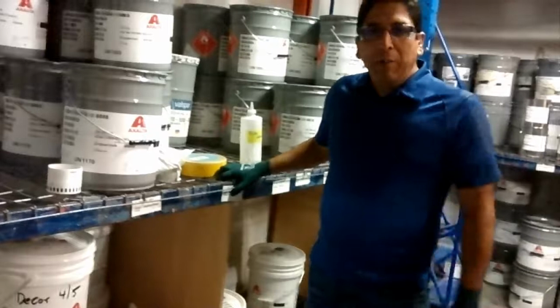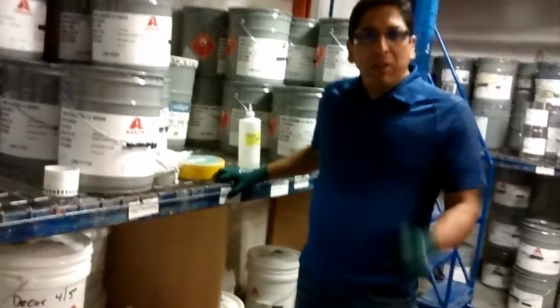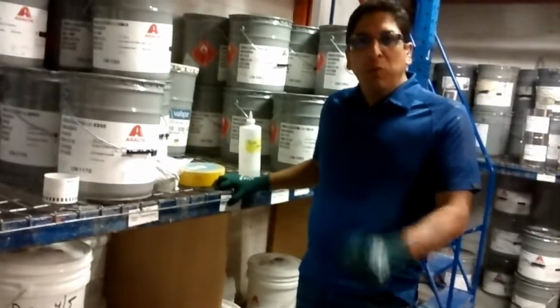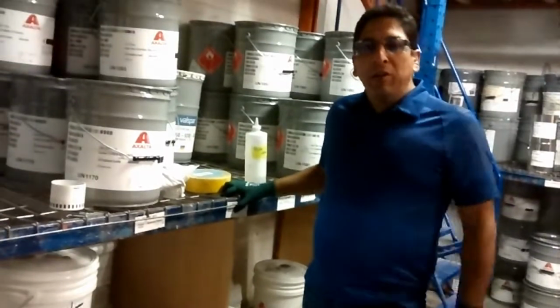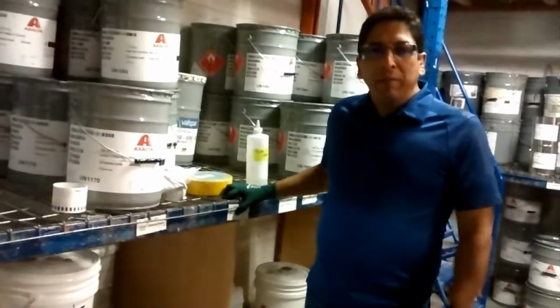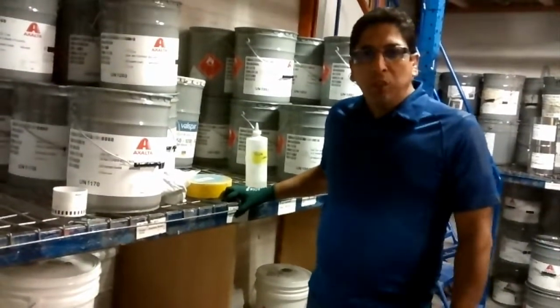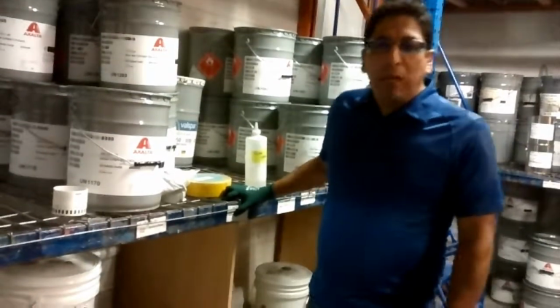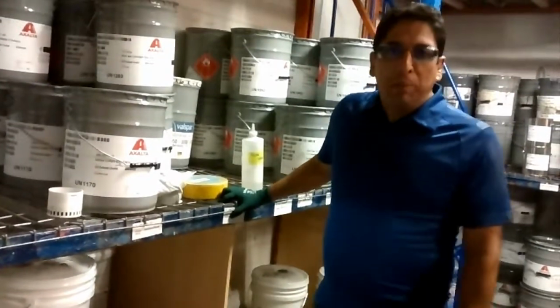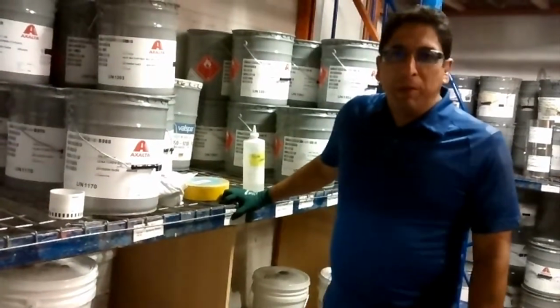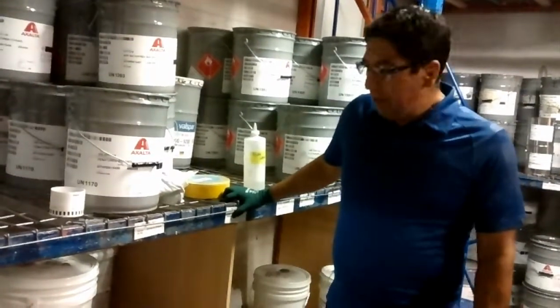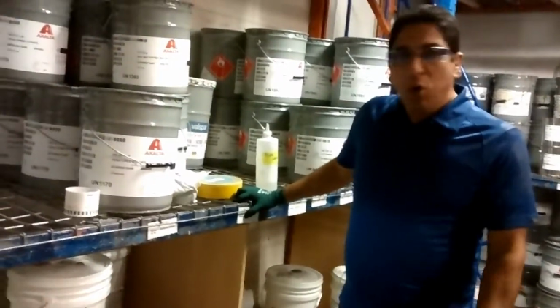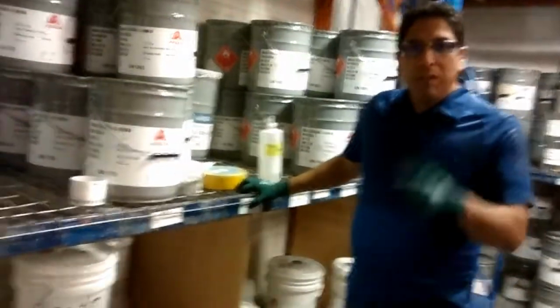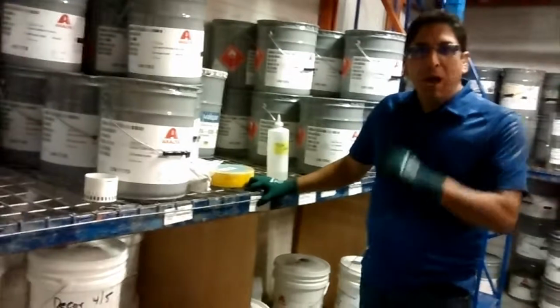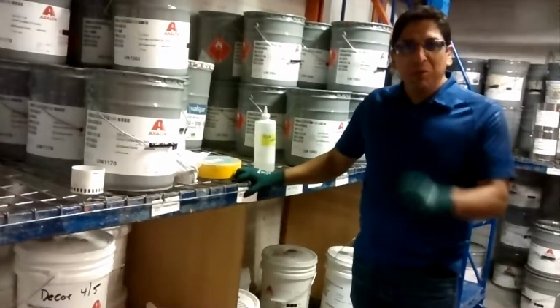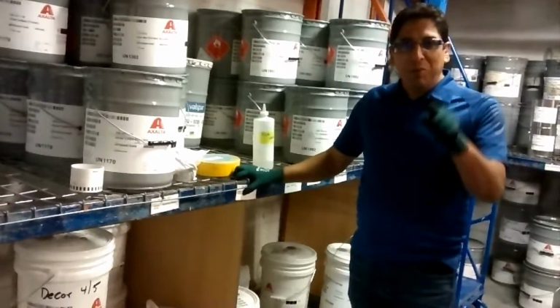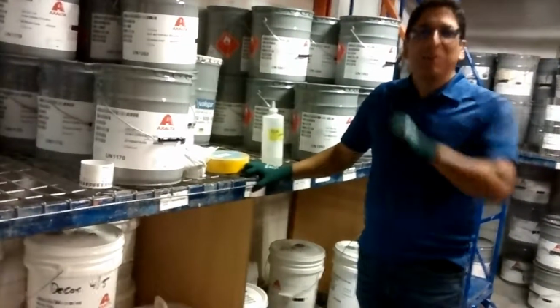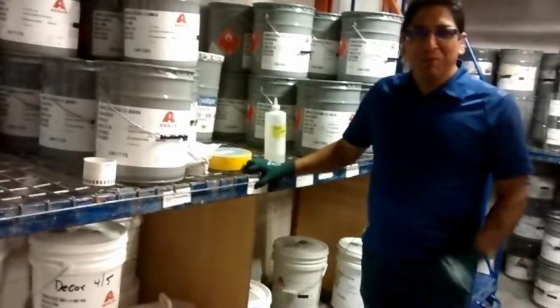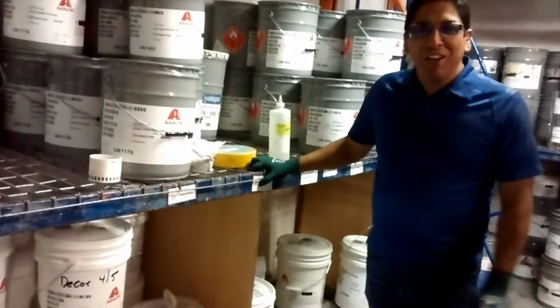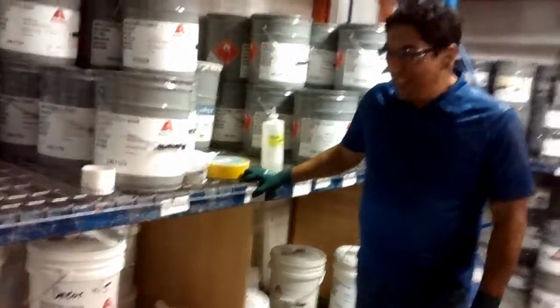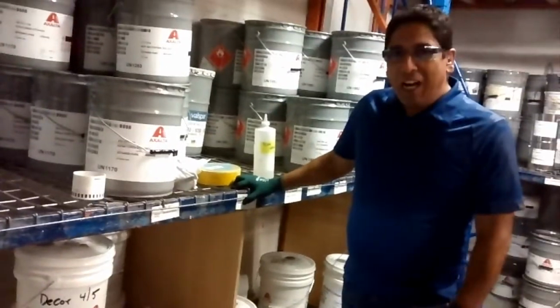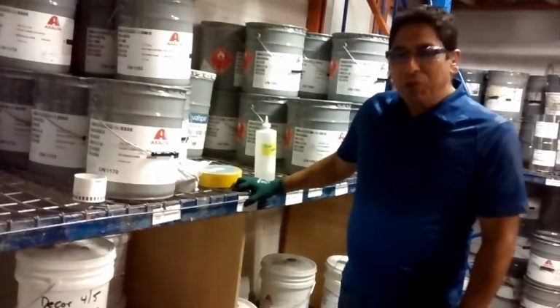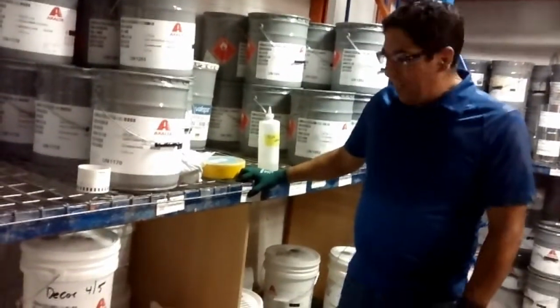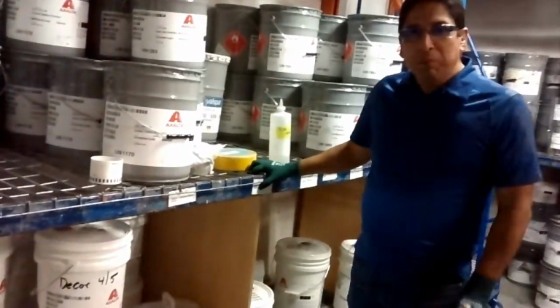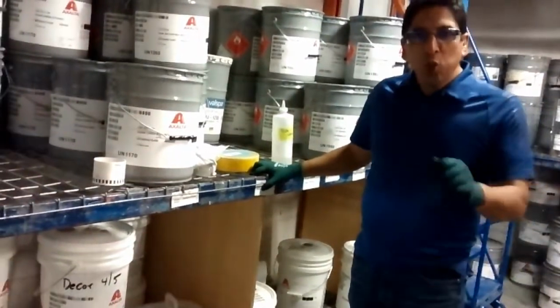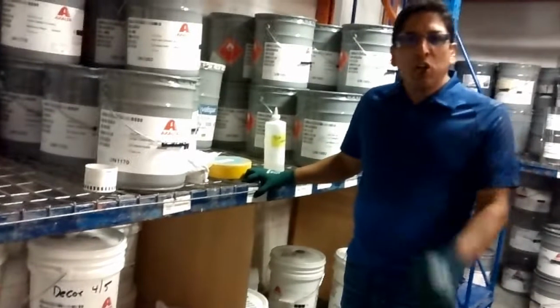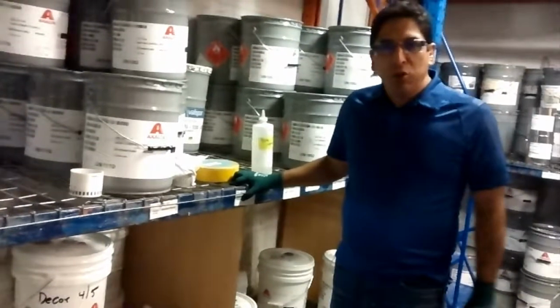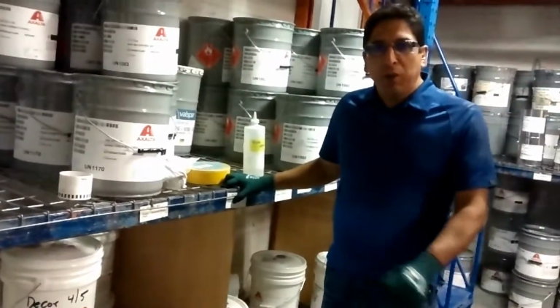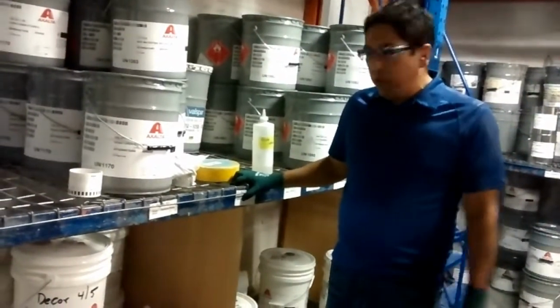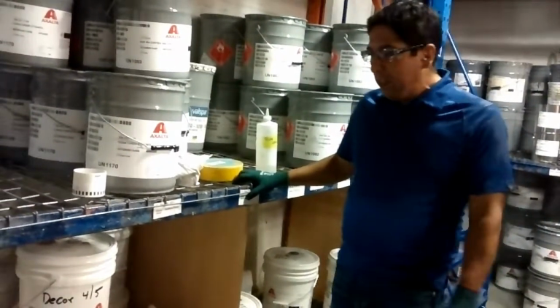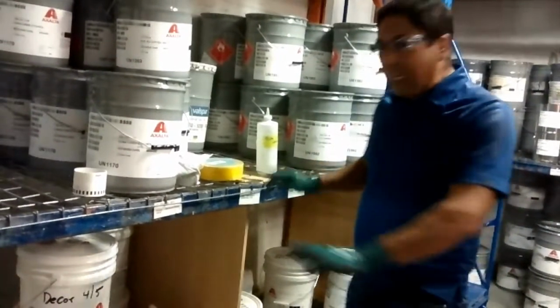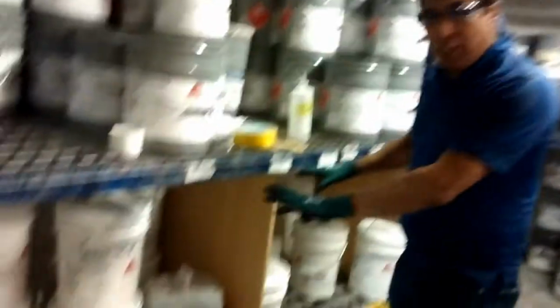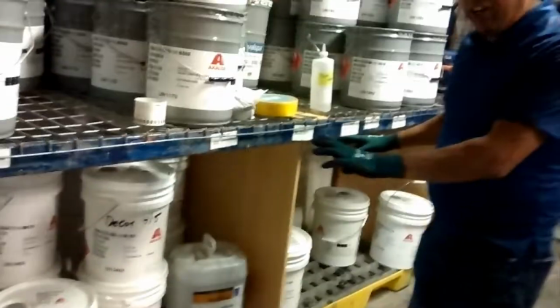My name is Ricardo Urbano. I'm the supervisor of the paint department. Along with me is Mohamed, who is making the video right now. Today, for our two-second lean project, we're going to be working in the catalyst area.